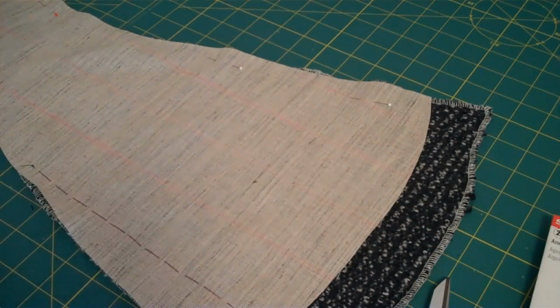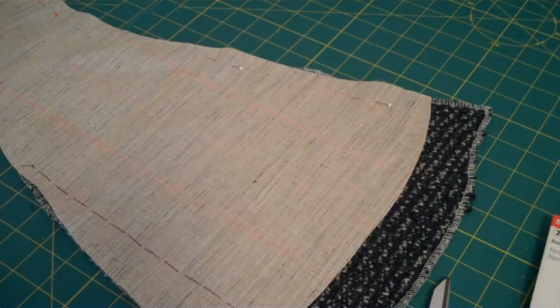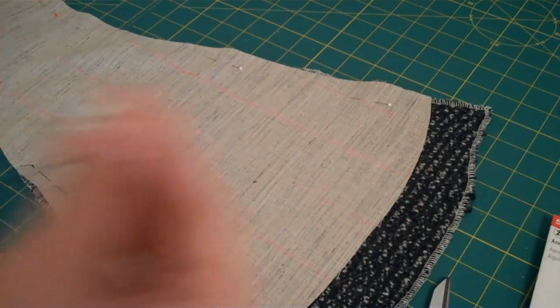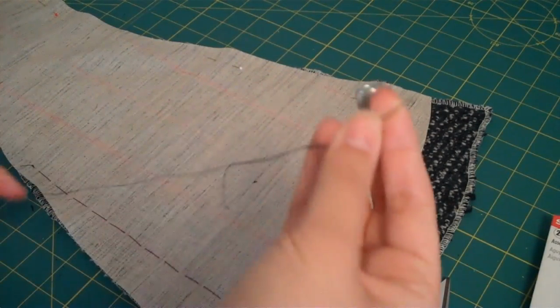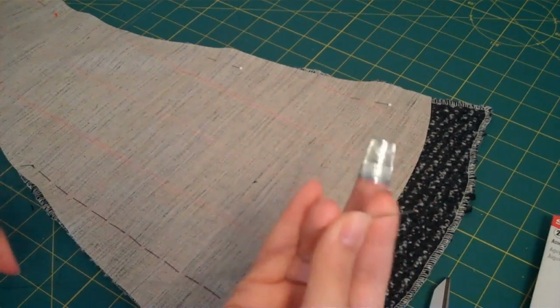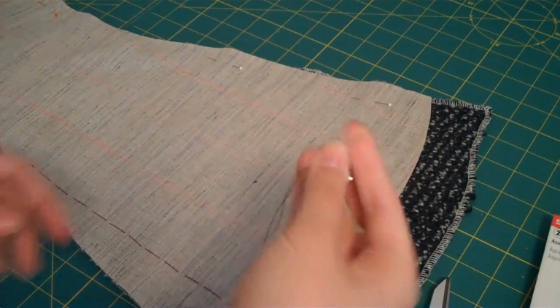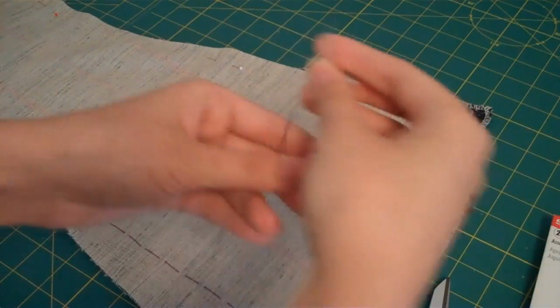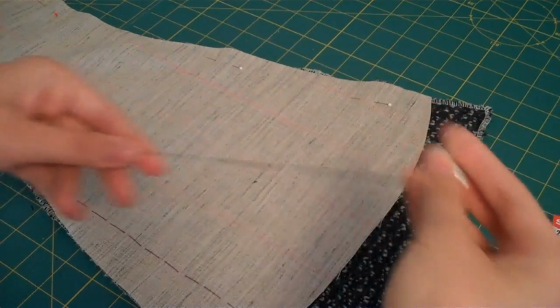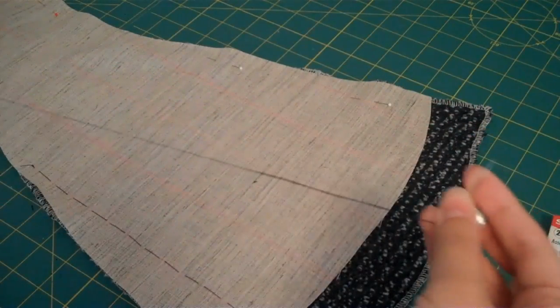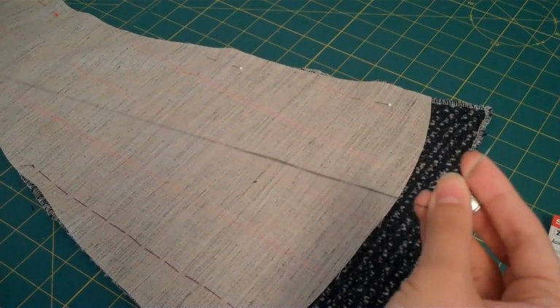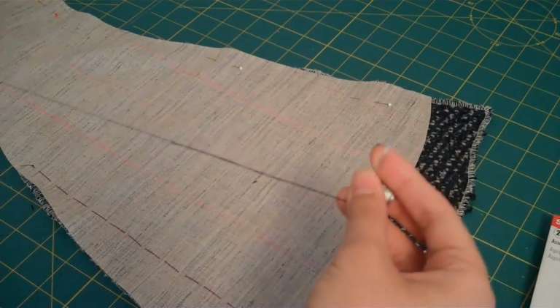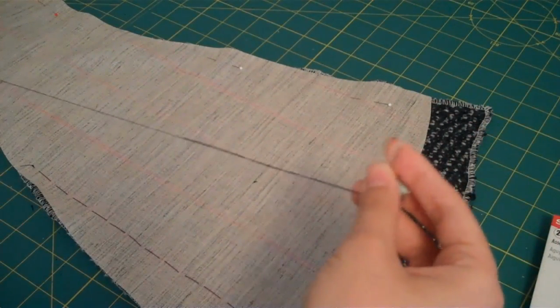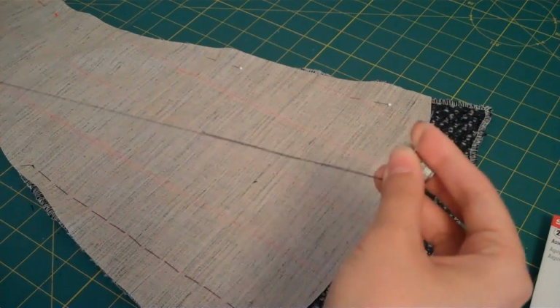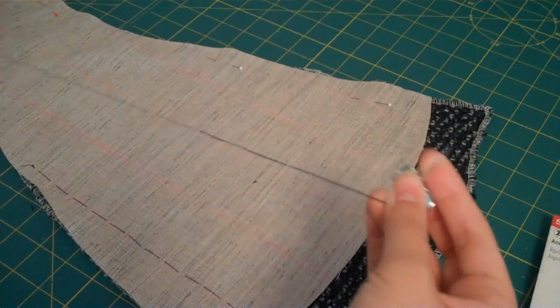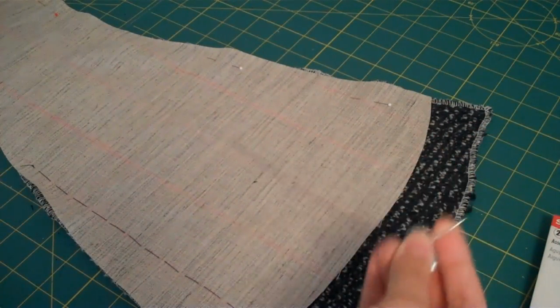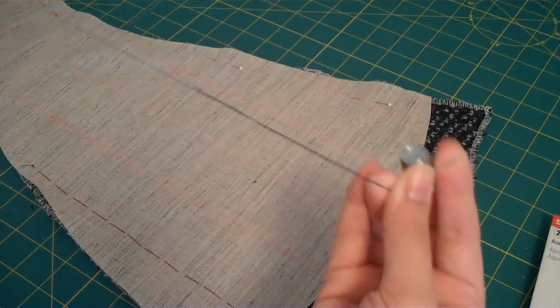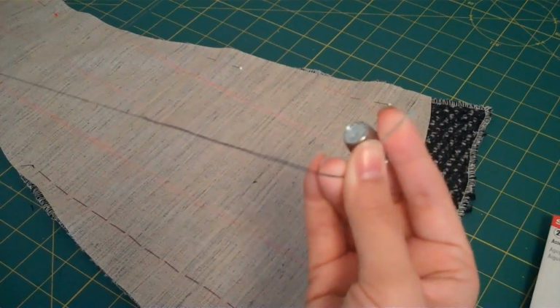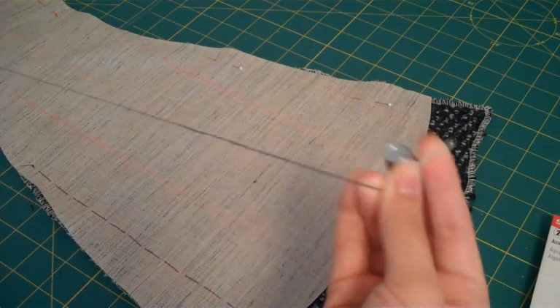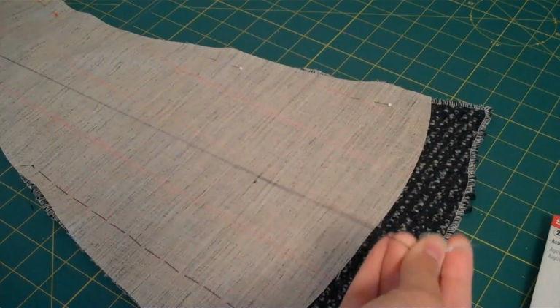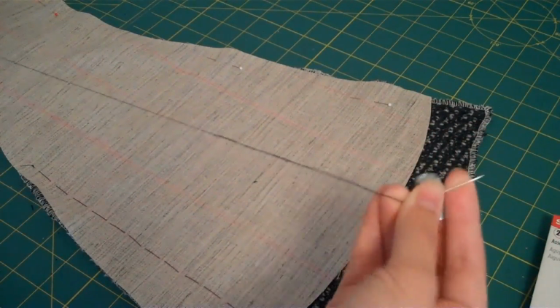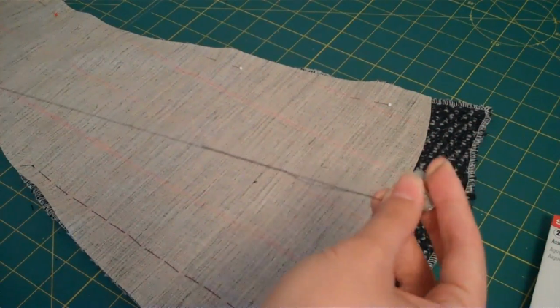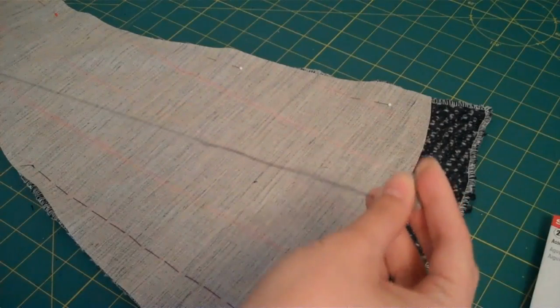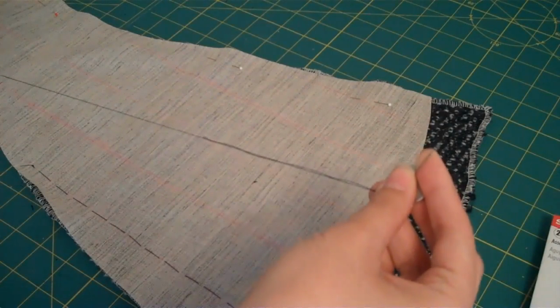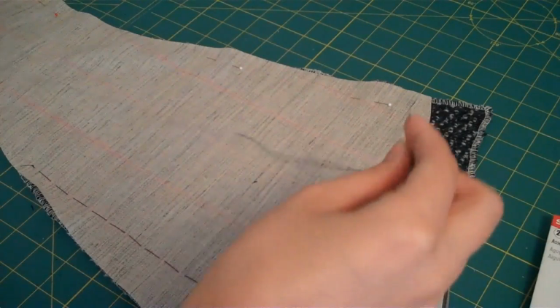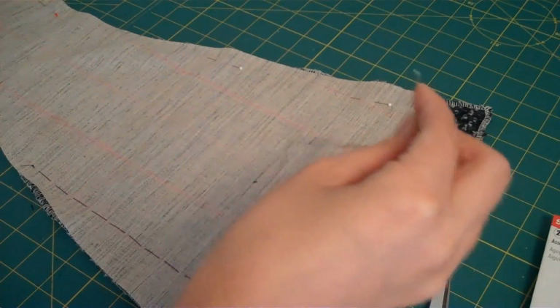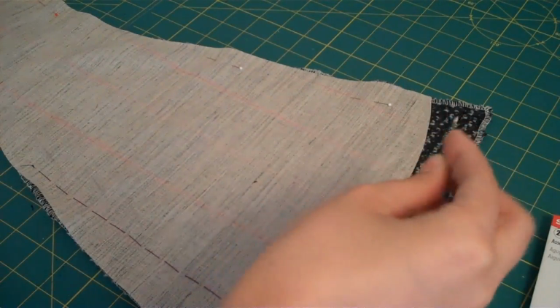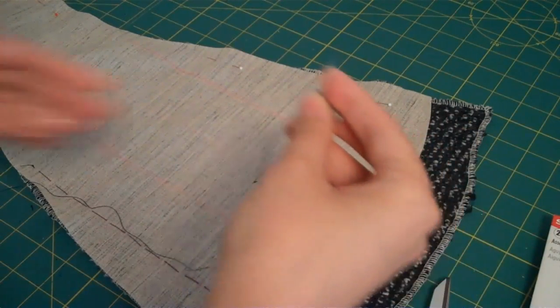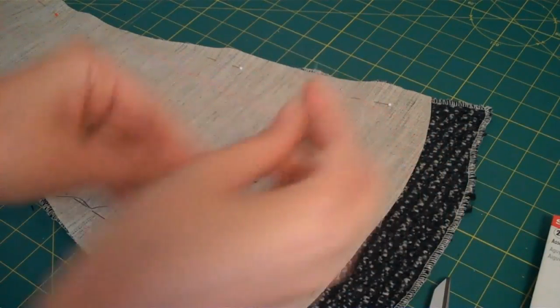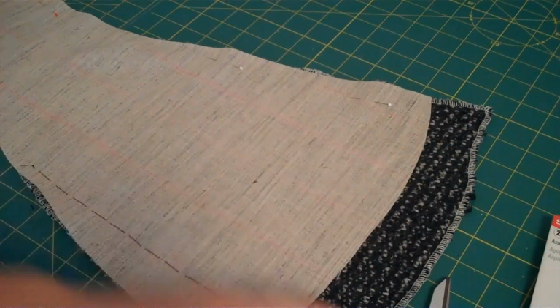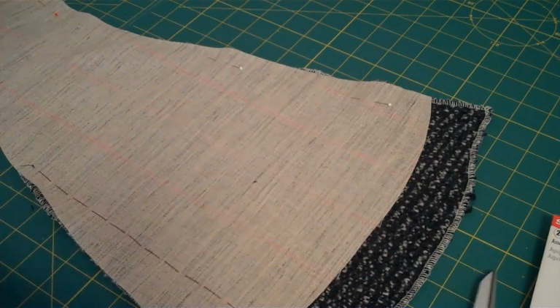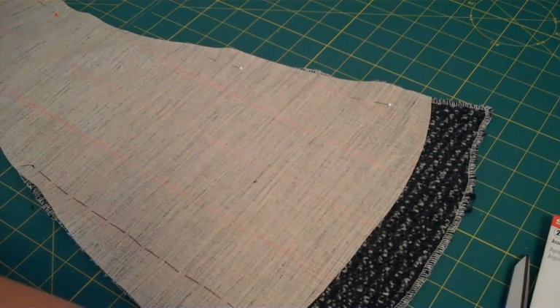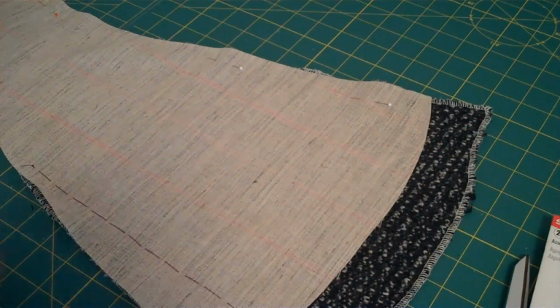I've got my thimble on, I've got my thread — this is silk thread, it matches the fashion fabric — and I just ran it through a bit of beeswax to keep it from tangling.